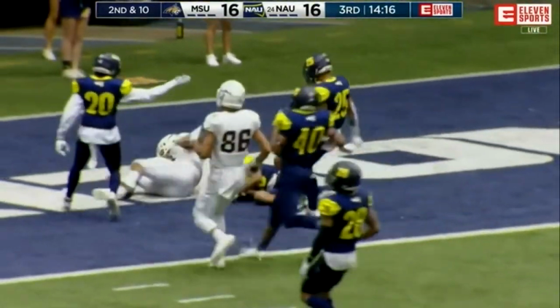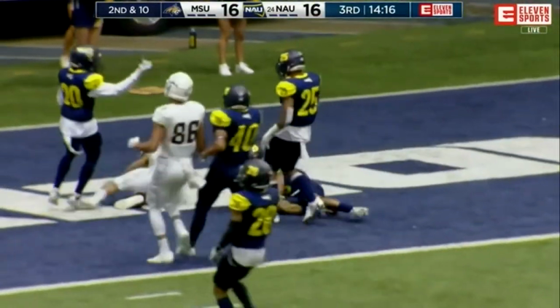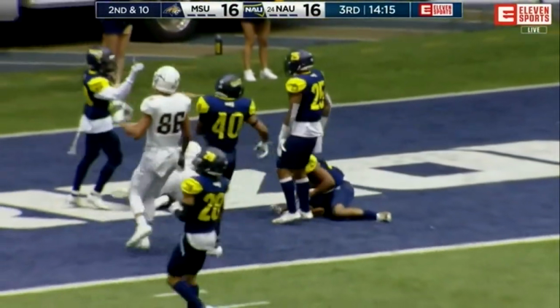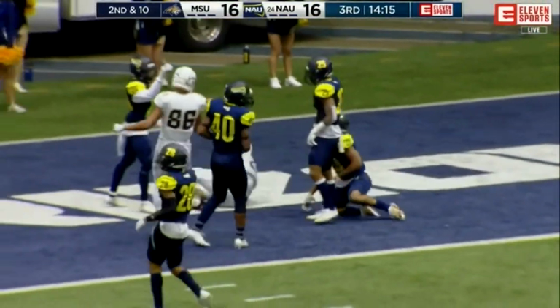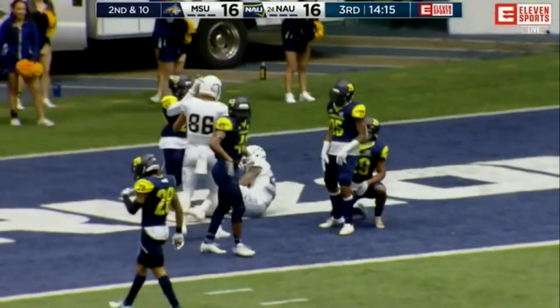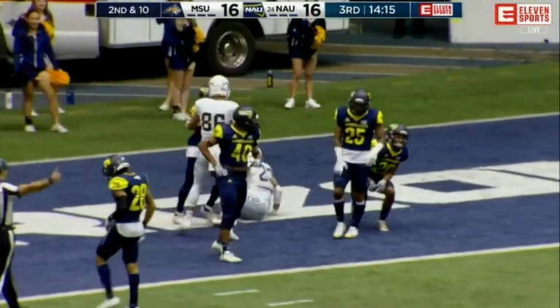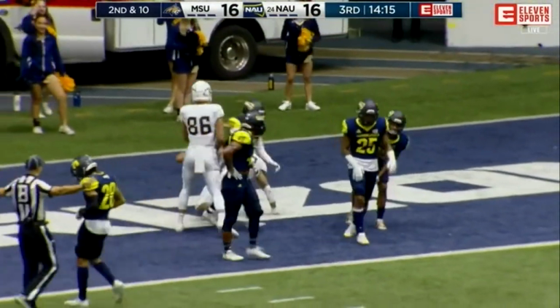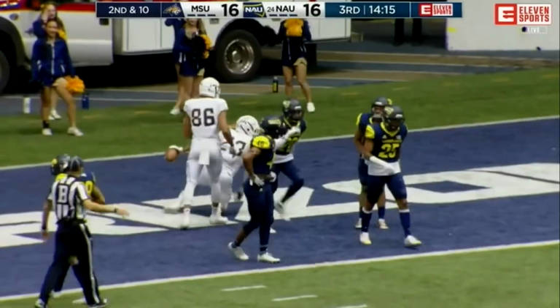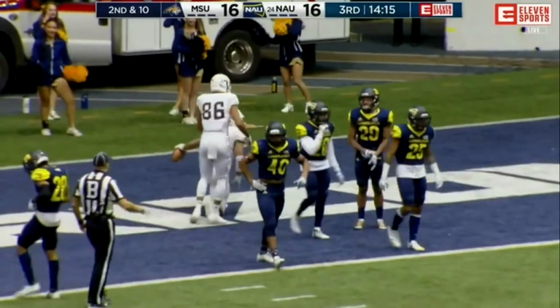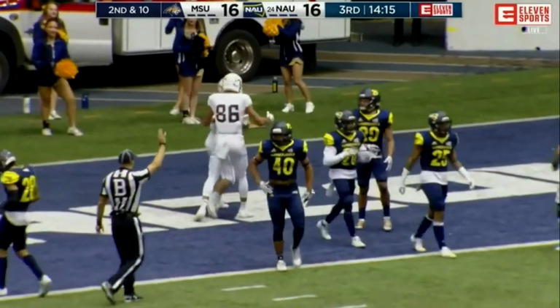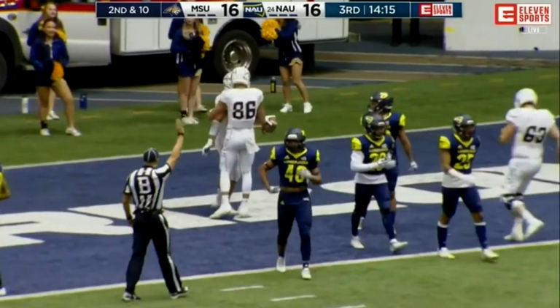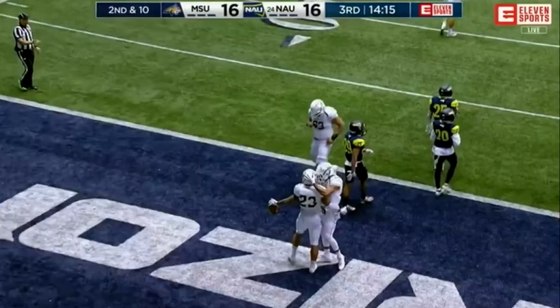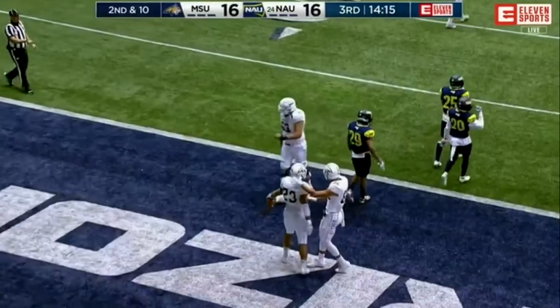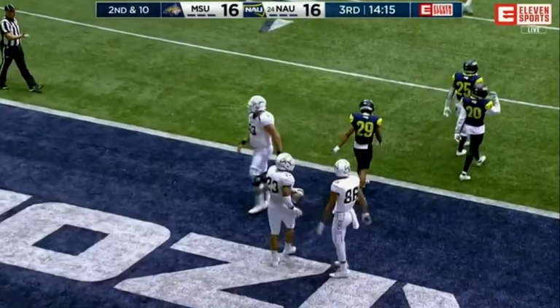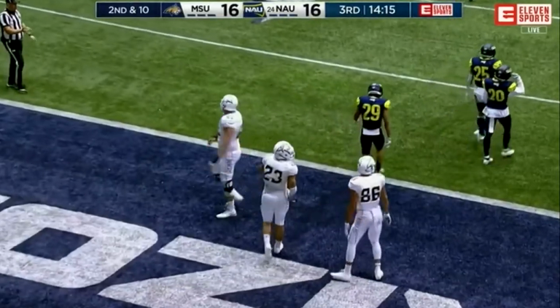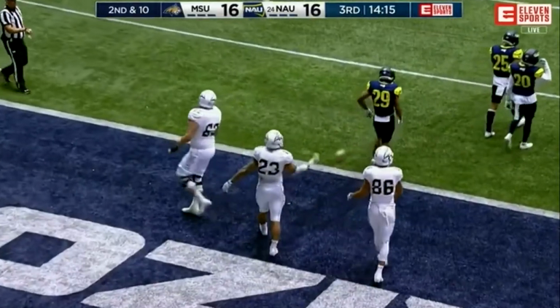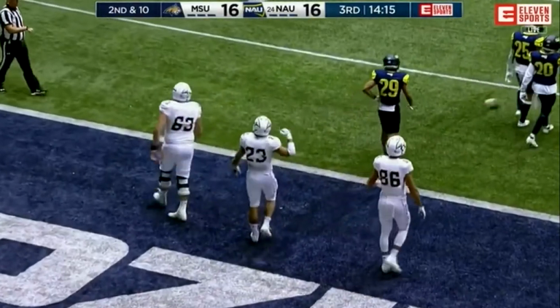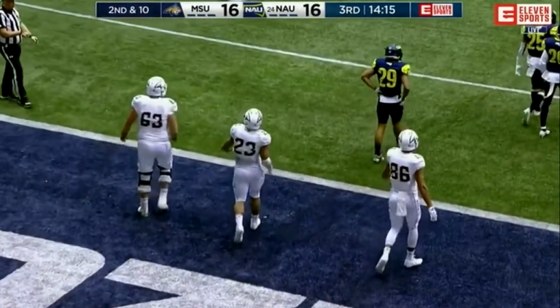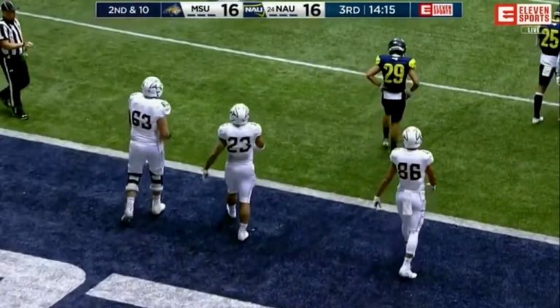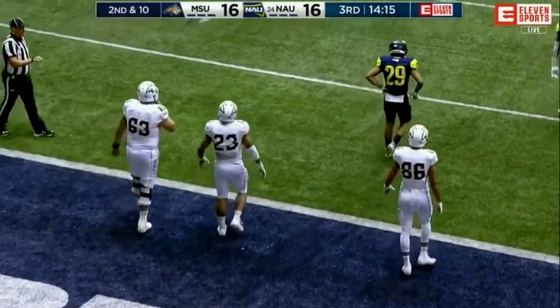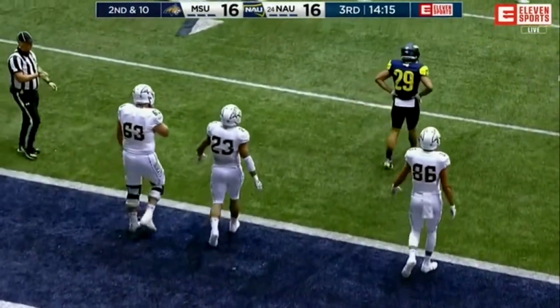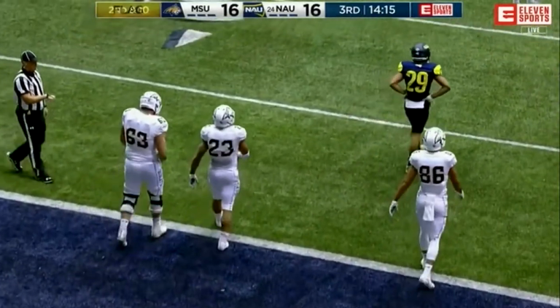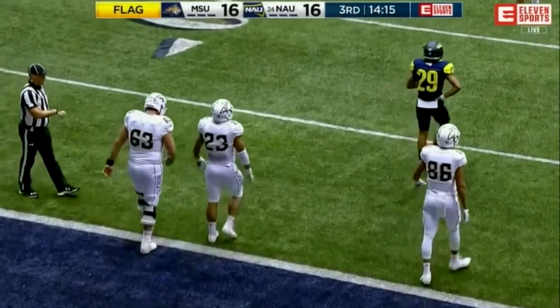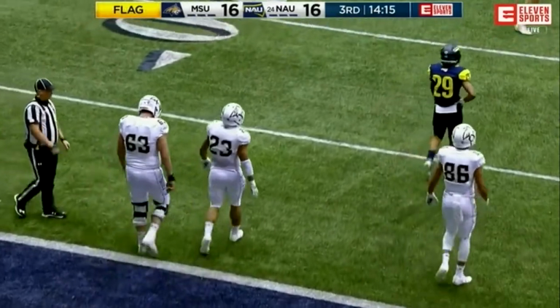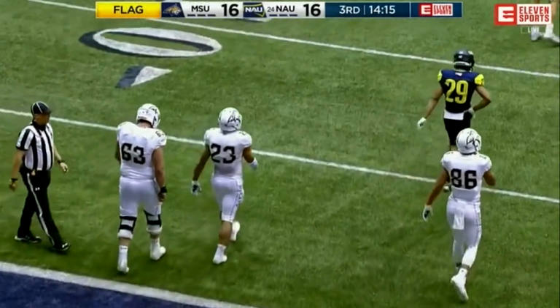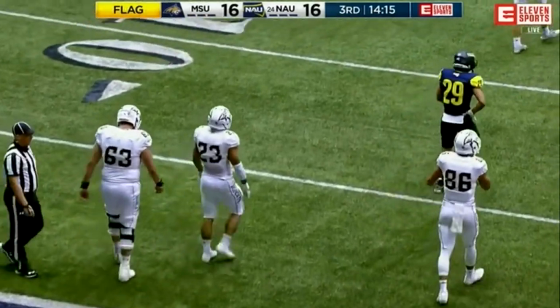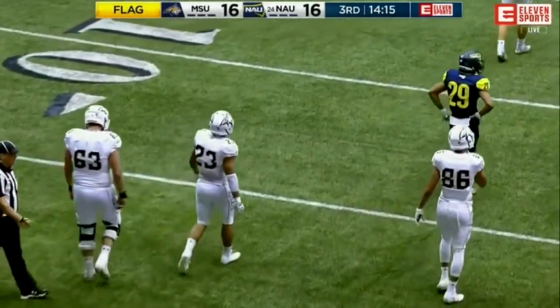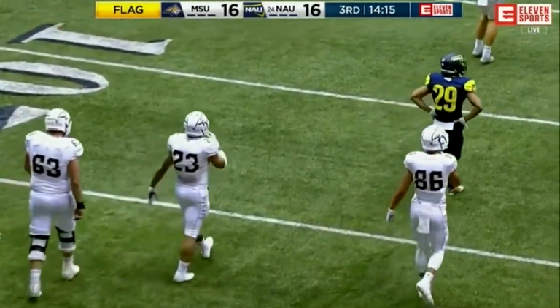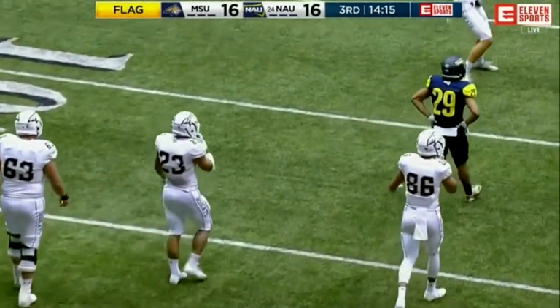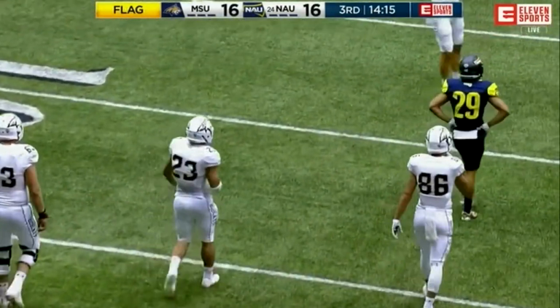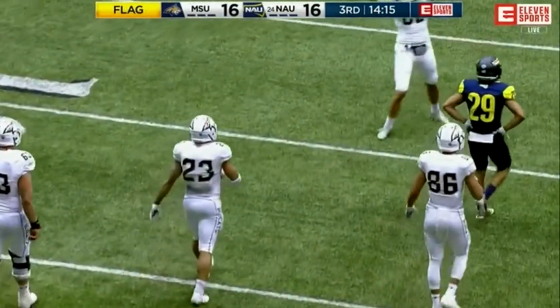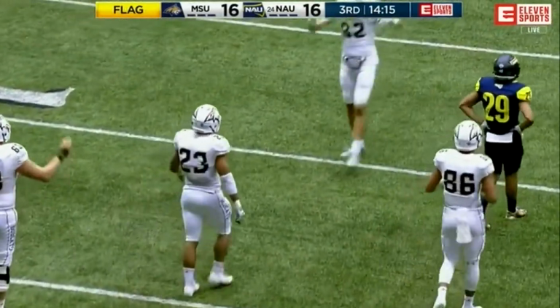Or did he get tackled at the 1? It looks like he got tackled at the 1. Now there is a flag down that could possibly negate this incredible run from Nick Lesane.